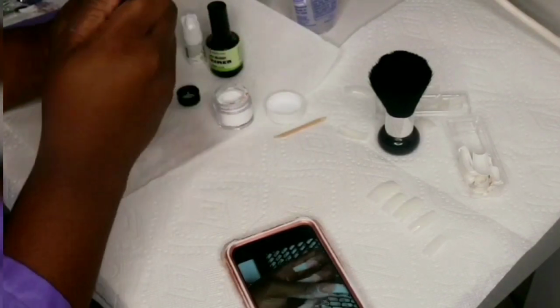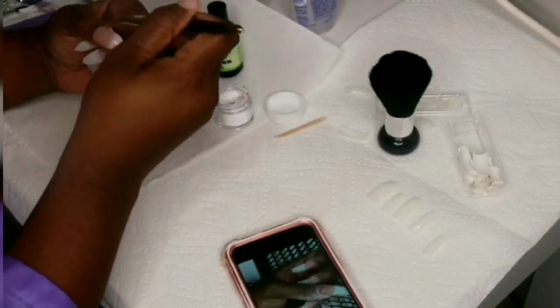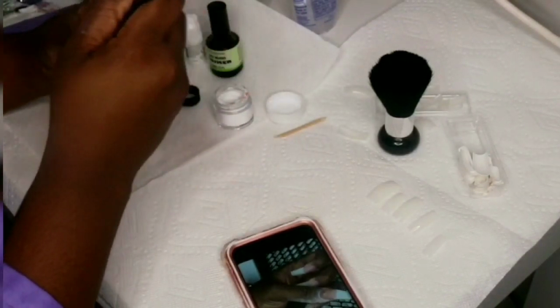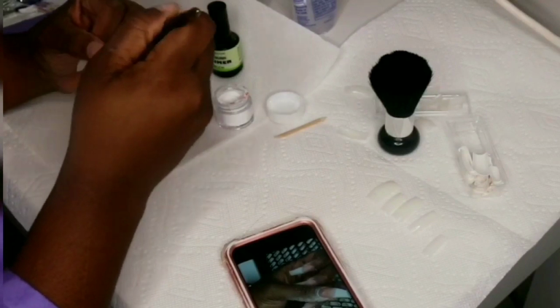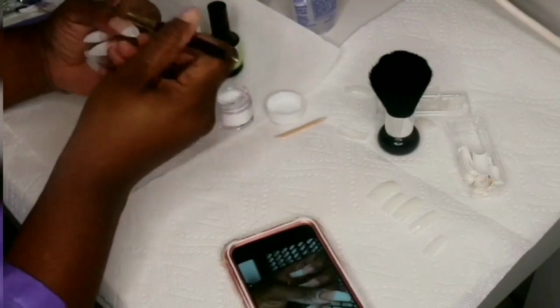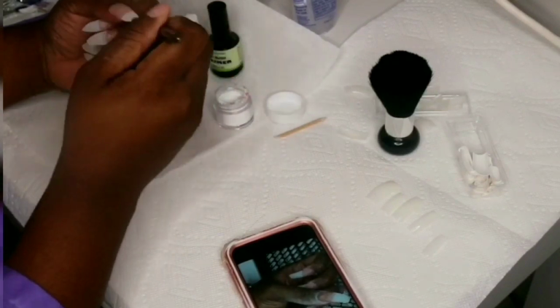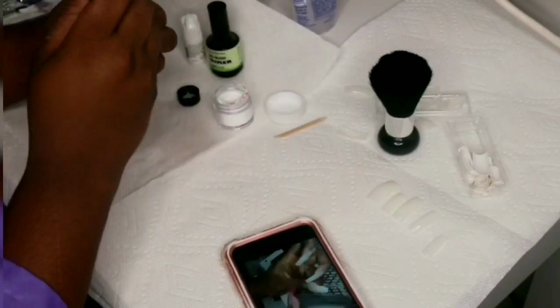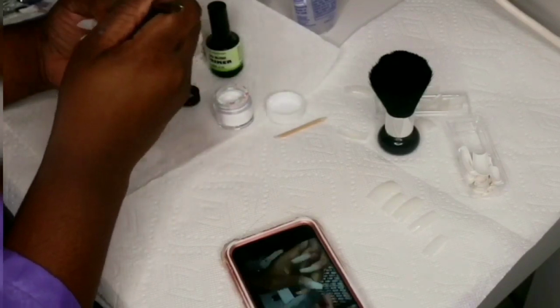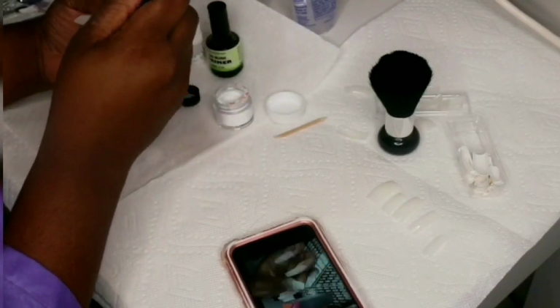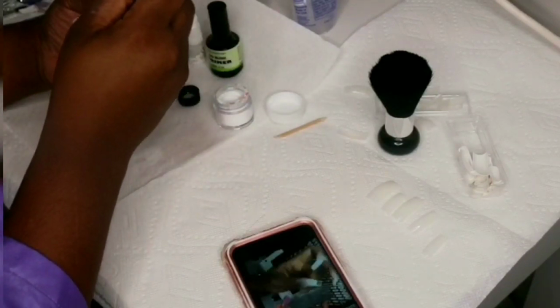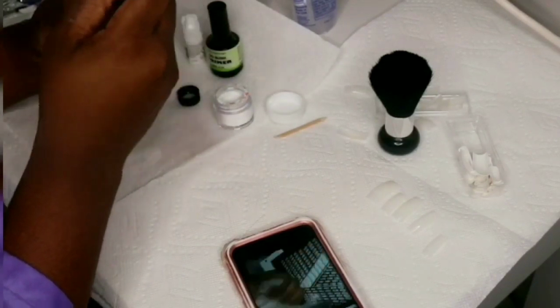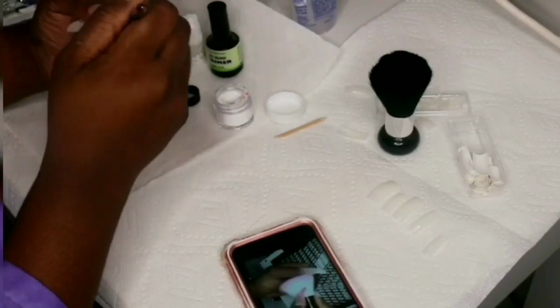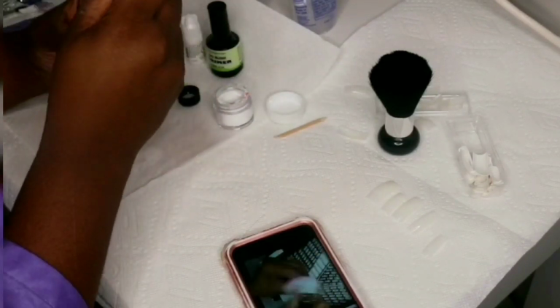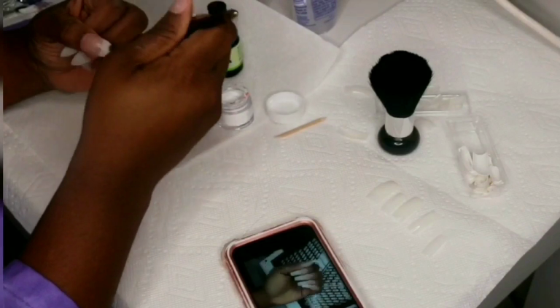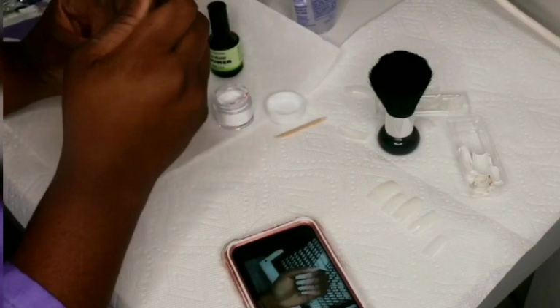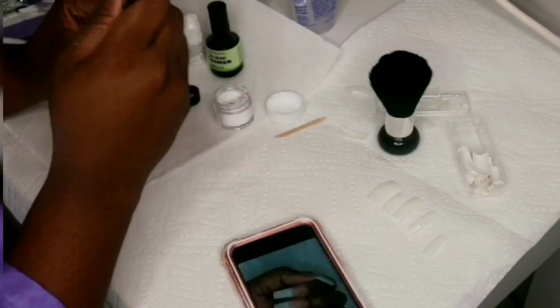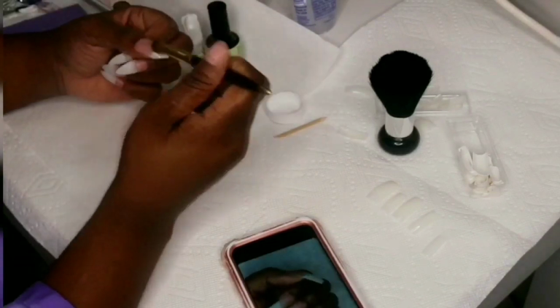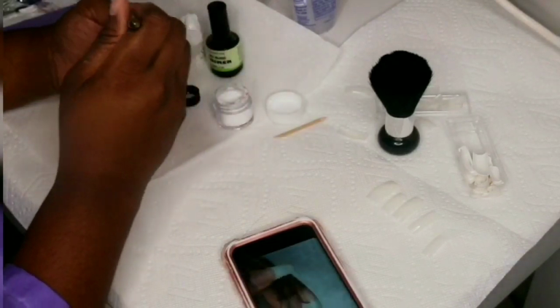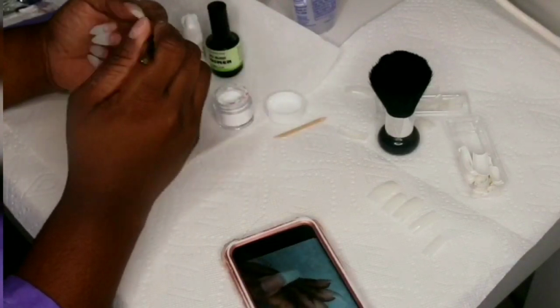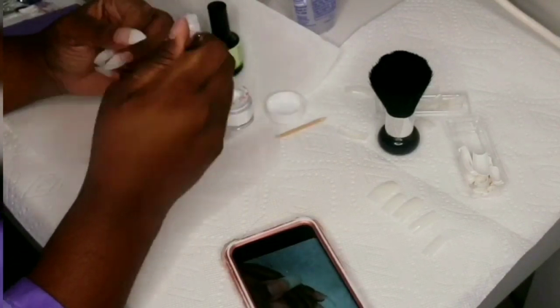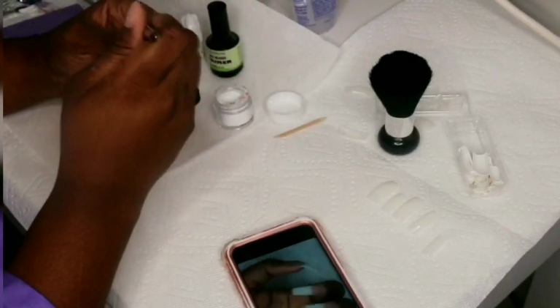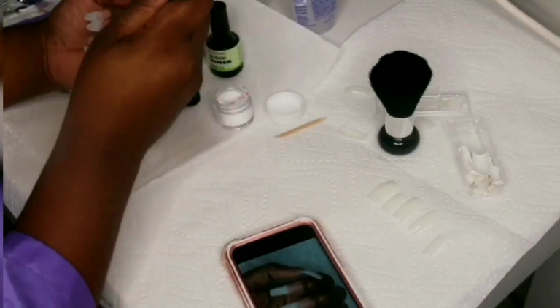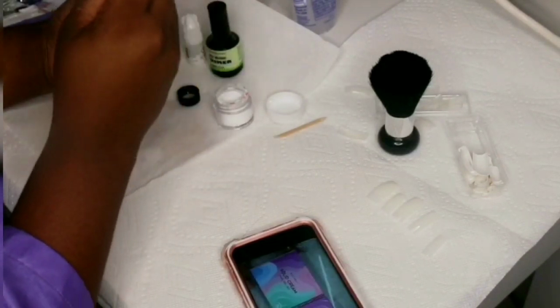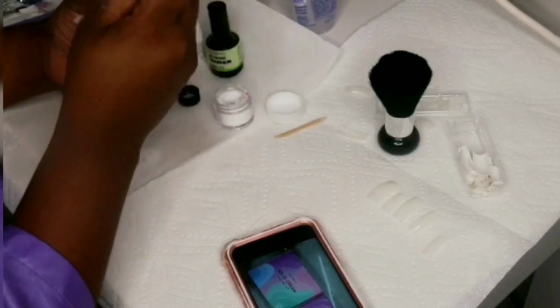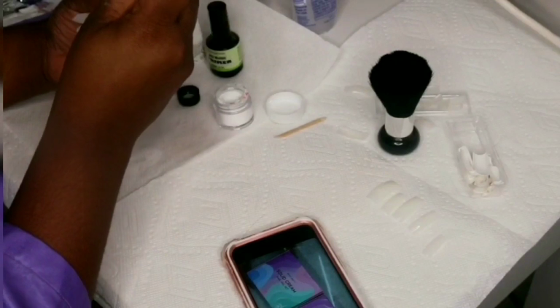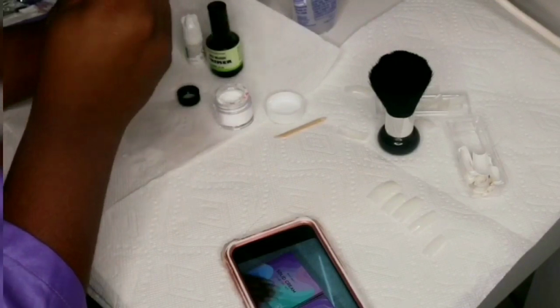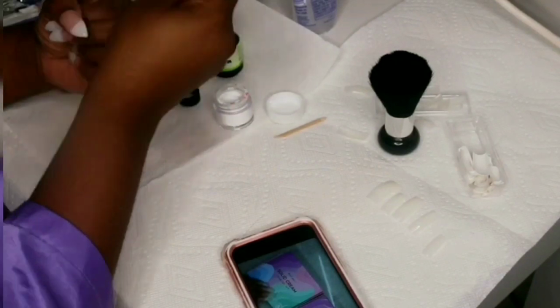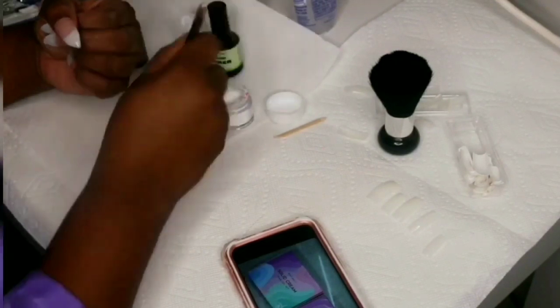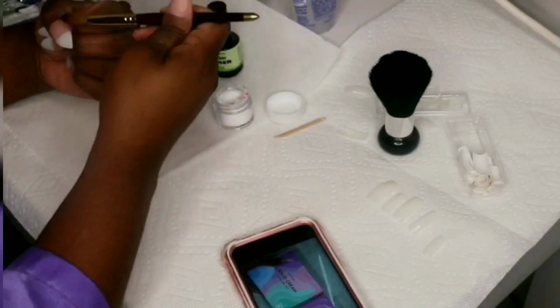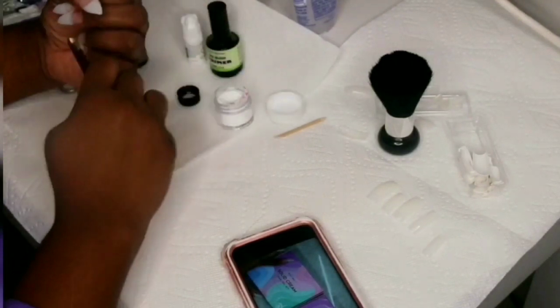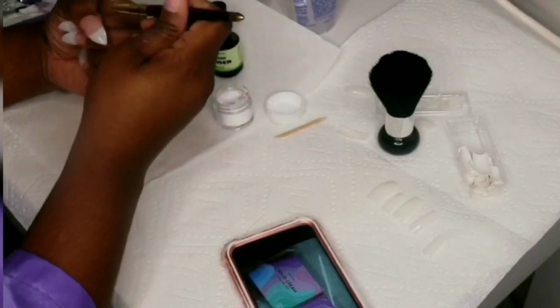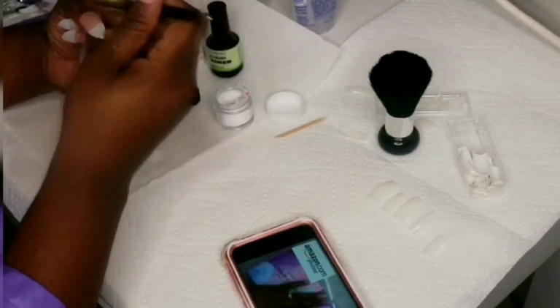I can't wait until I get more acrylic and more supplies. Listen, you can do your own nails at home for ten dollars — like, this is so cool!